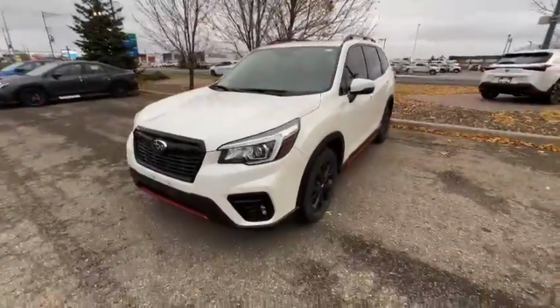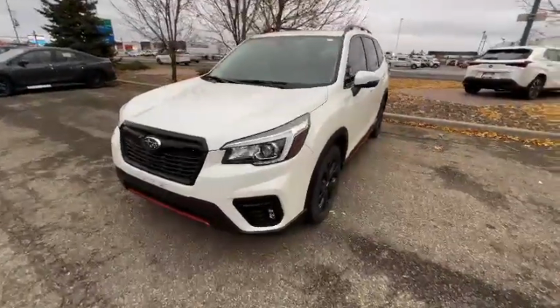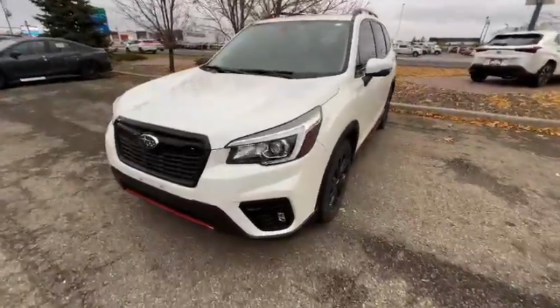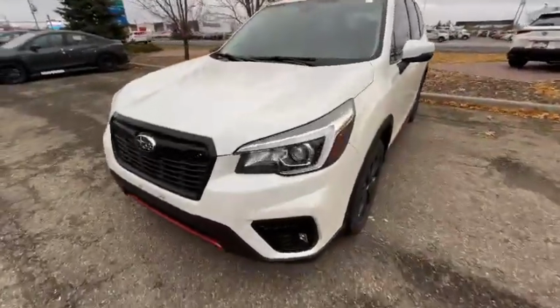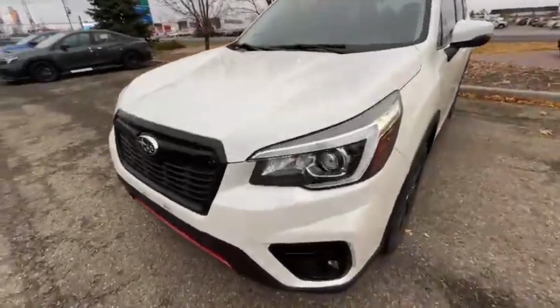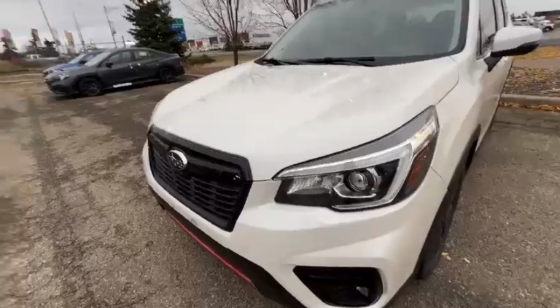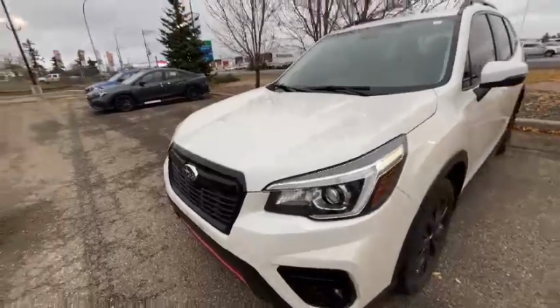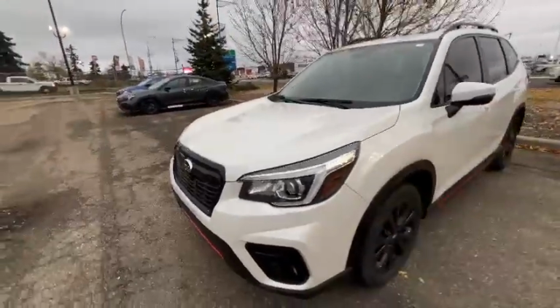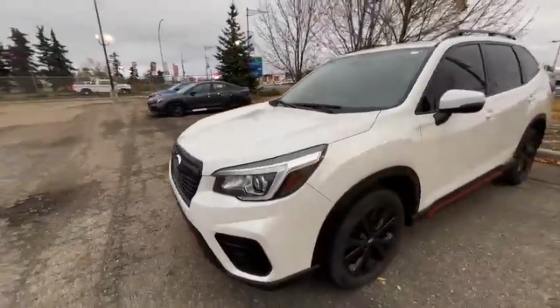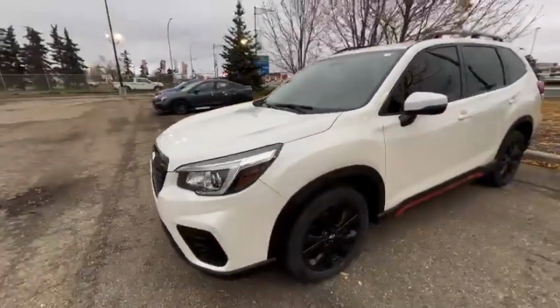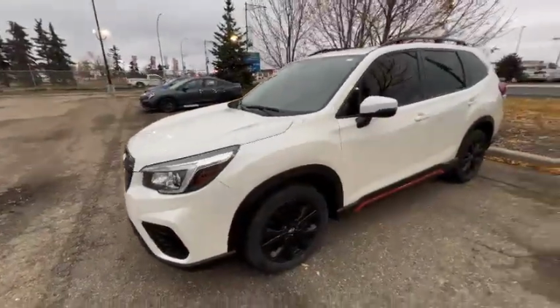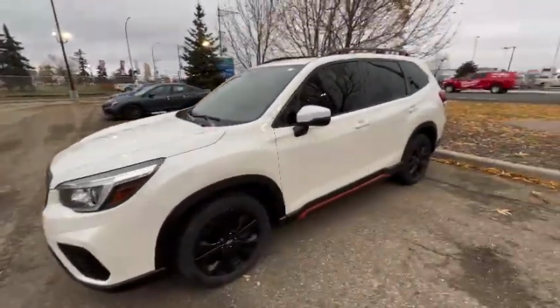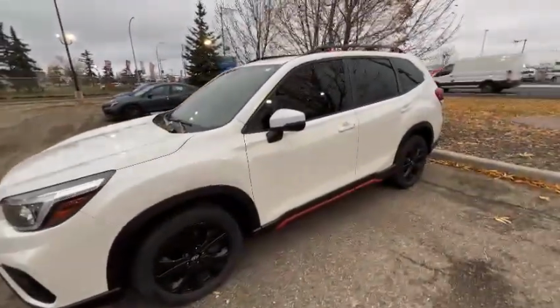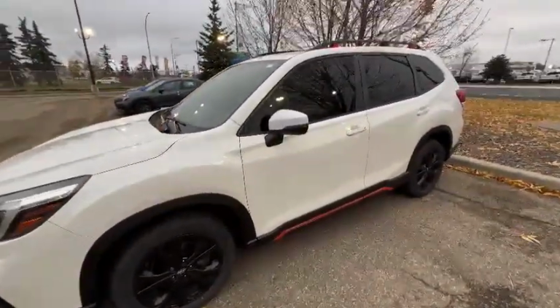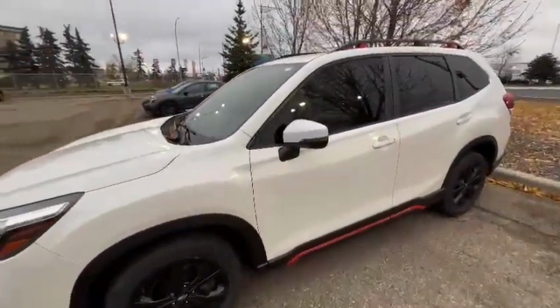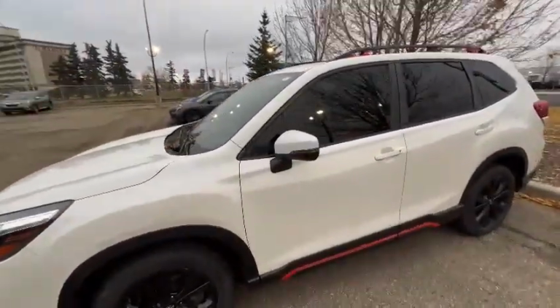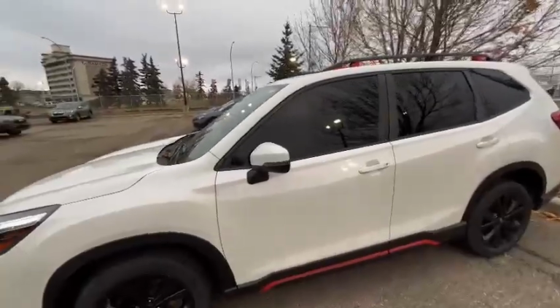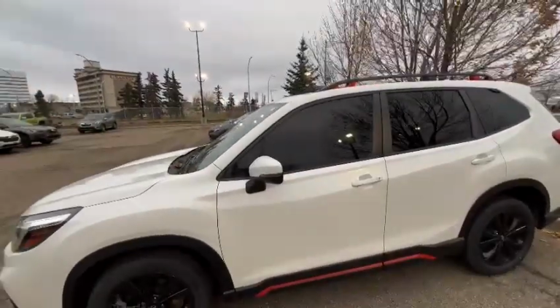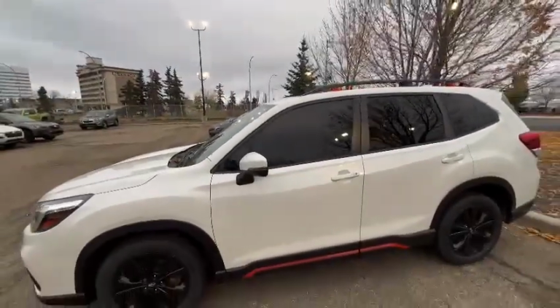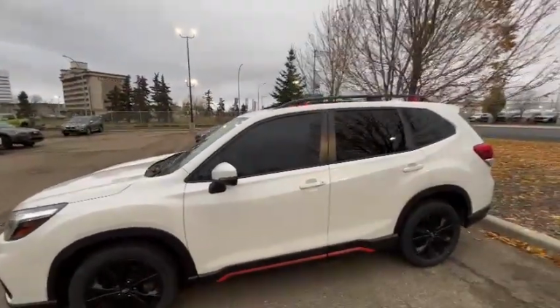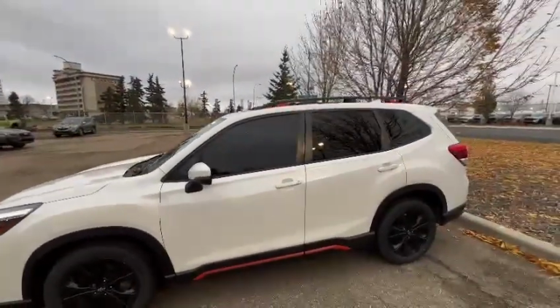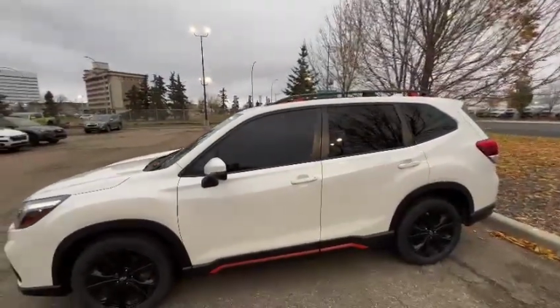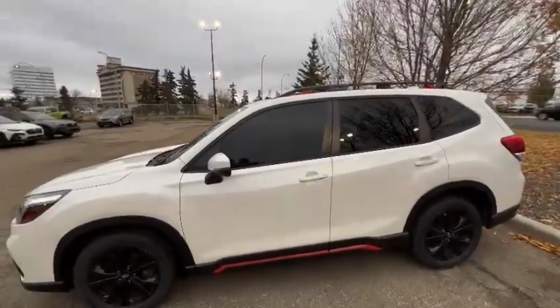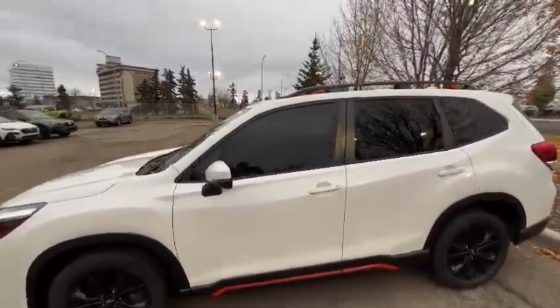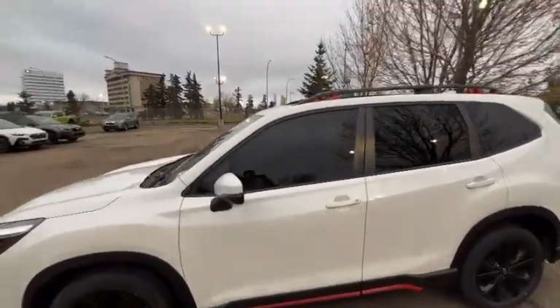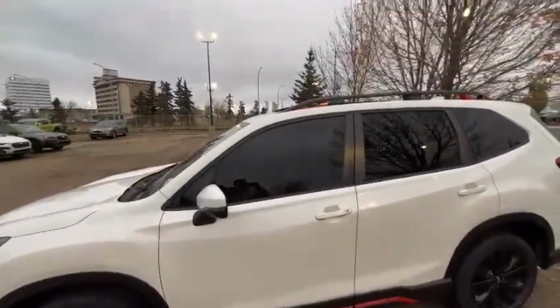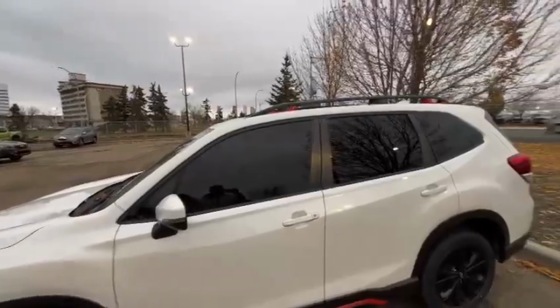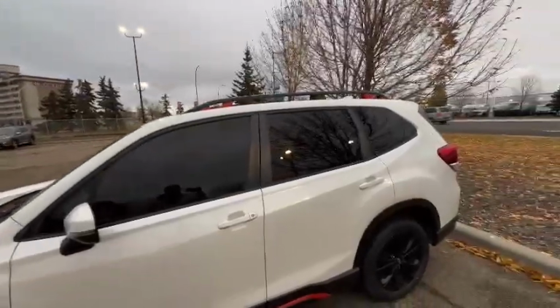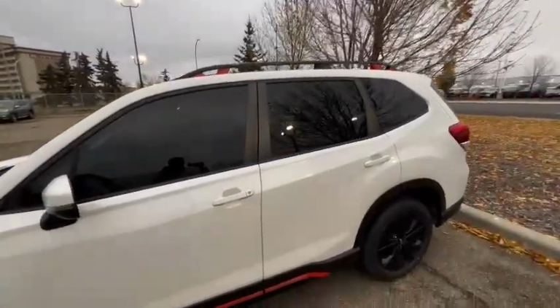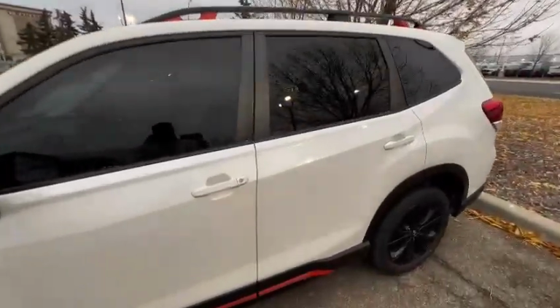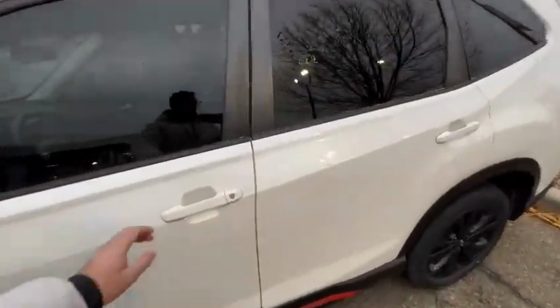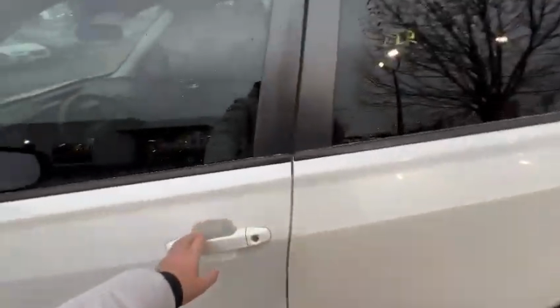Right here in the front you have your LED headlights with 18-inch wheels. The Forester is very well known for its visibility, so the big windows on the side and also in the back give you quite a lot of visibility.